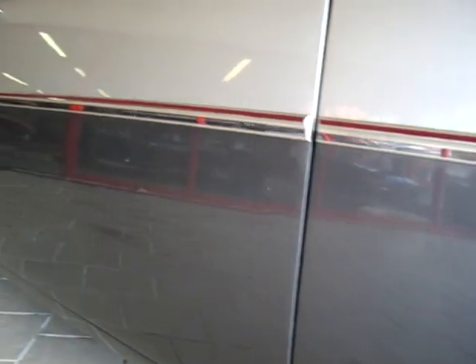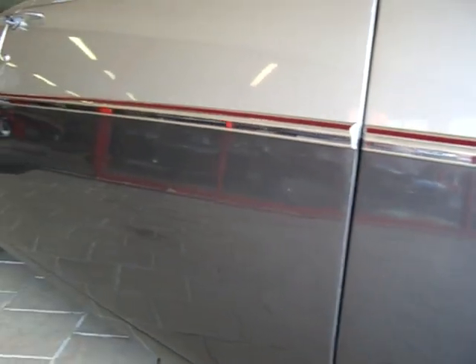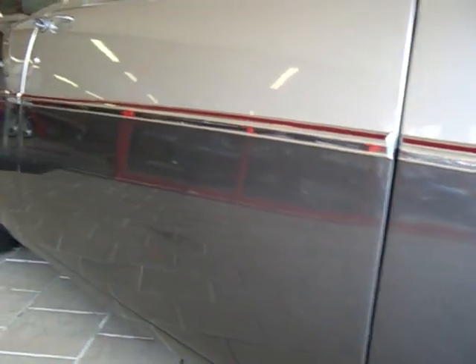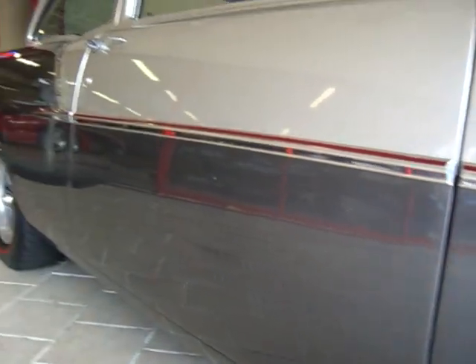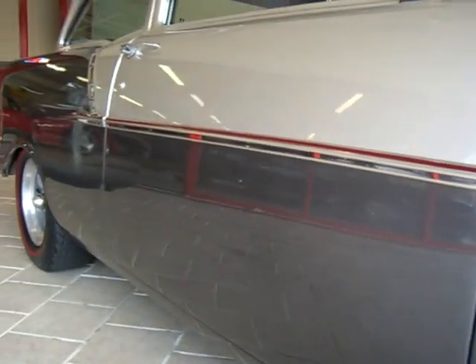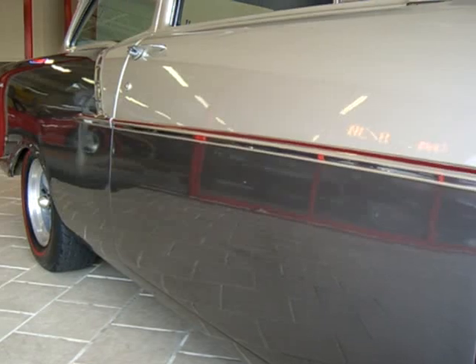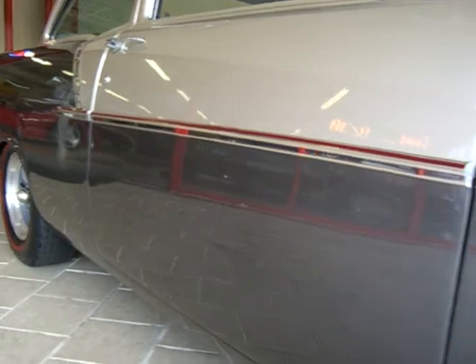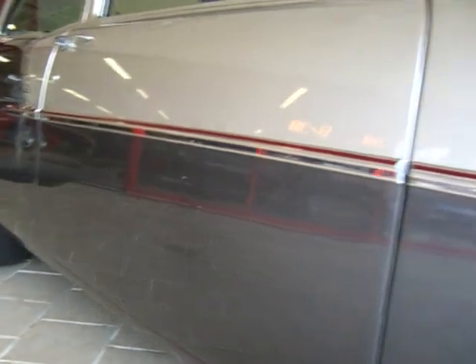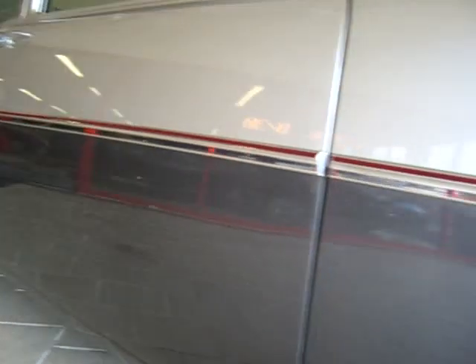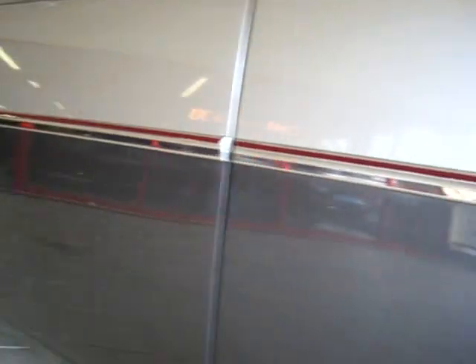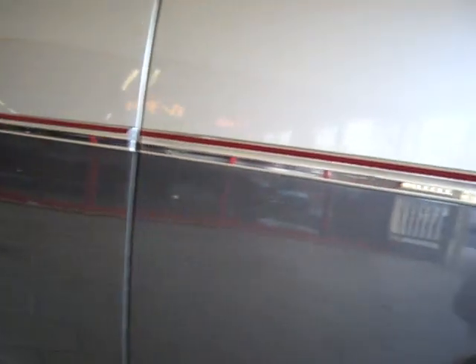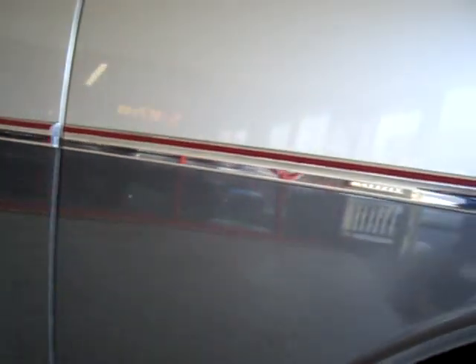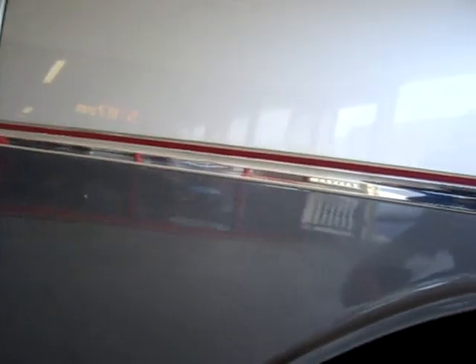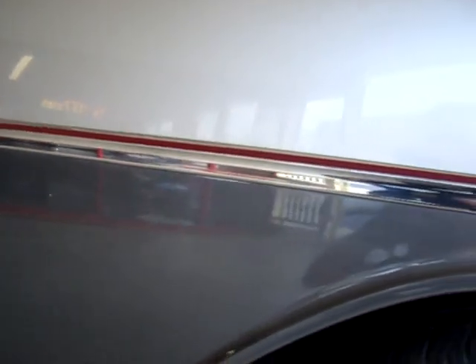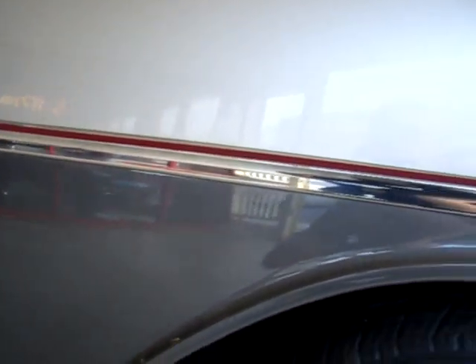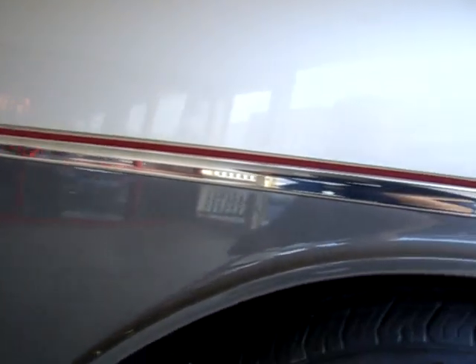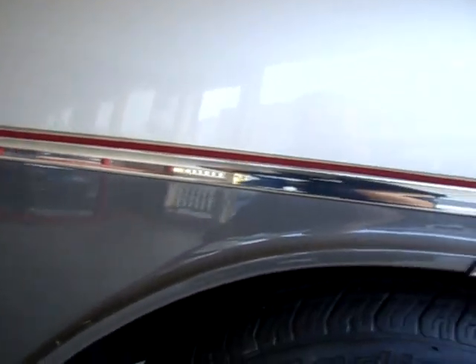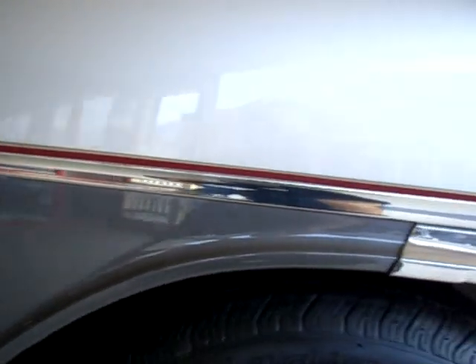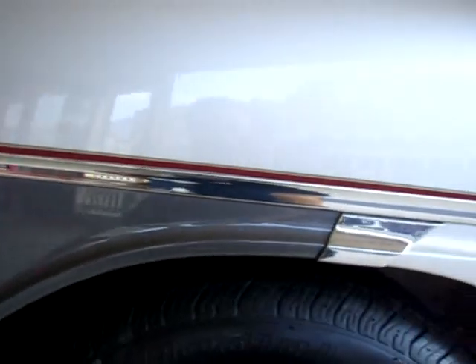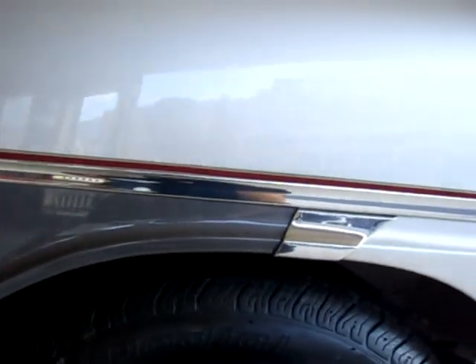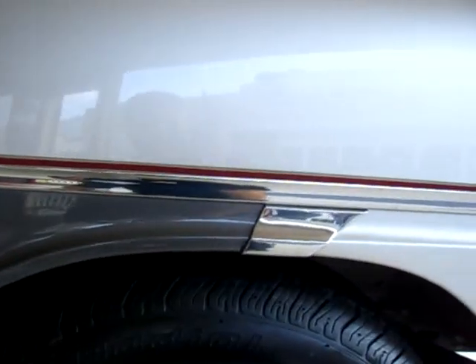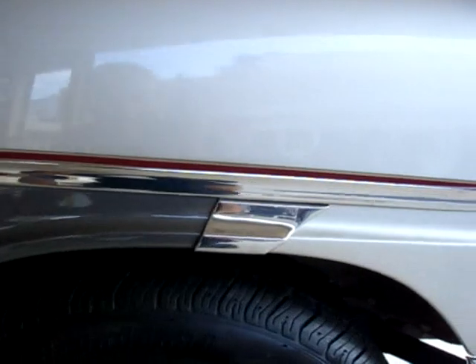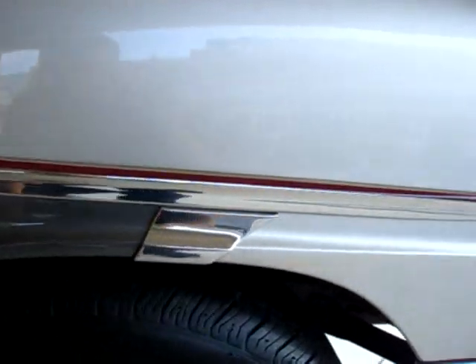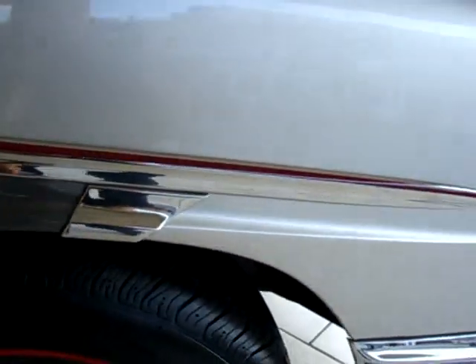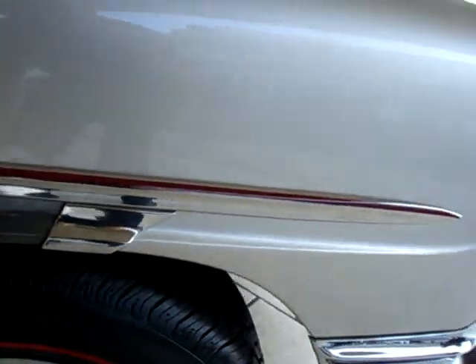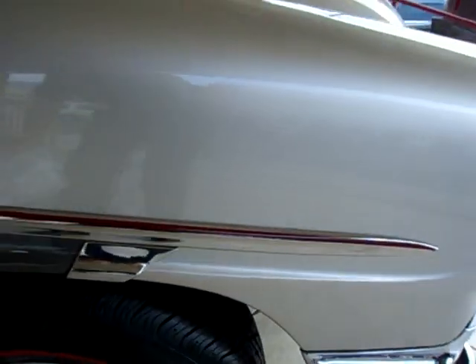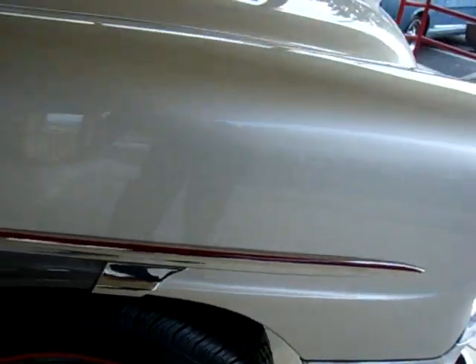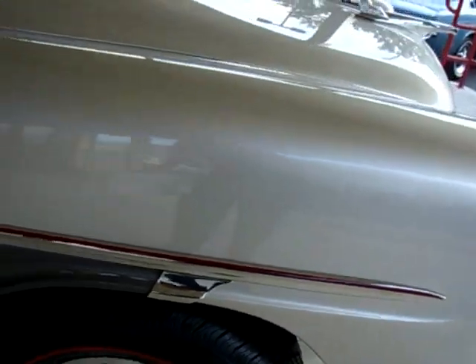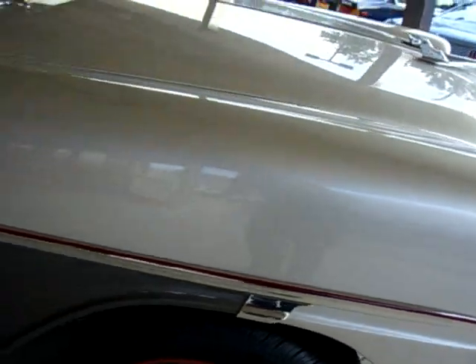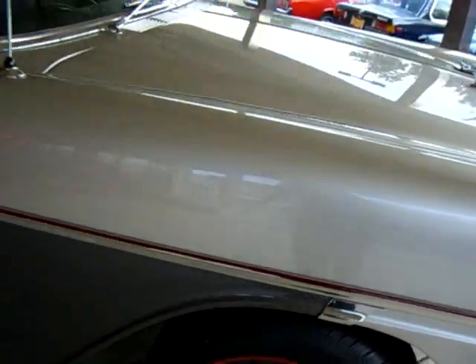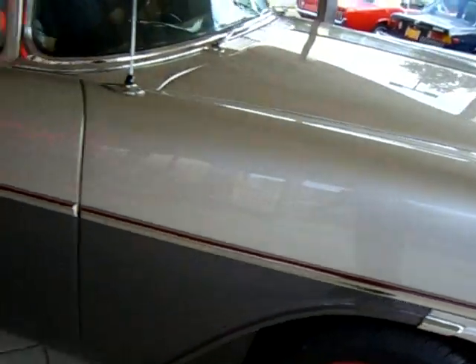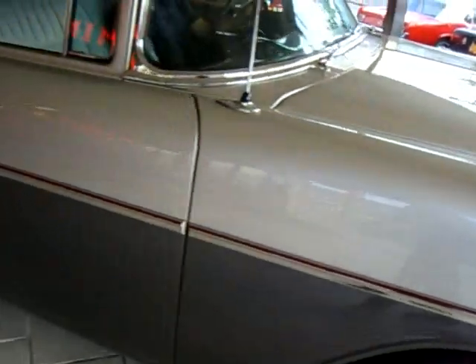The molding also has a little bit of red pin striping in it to coordinate and tie together with the tires. Gives these two colors a real shot in the arm.